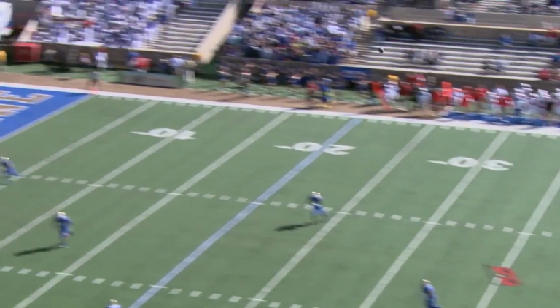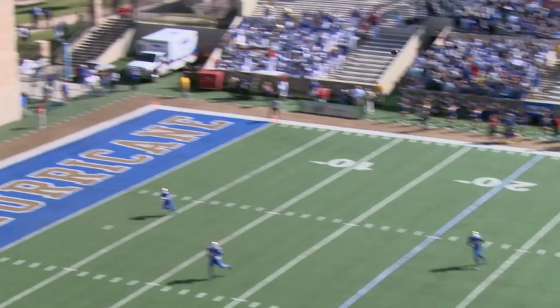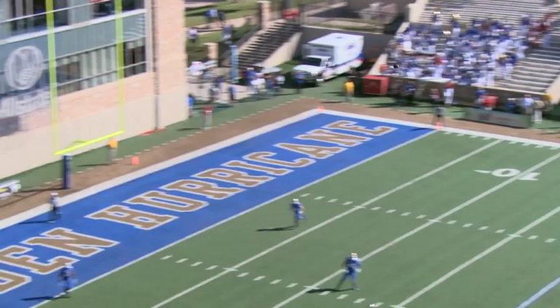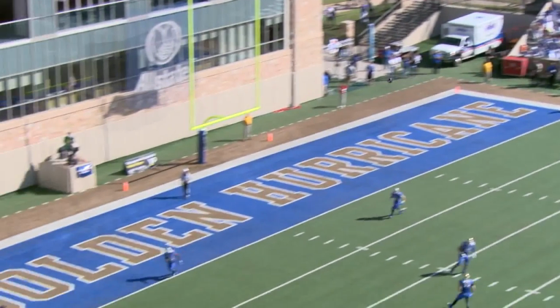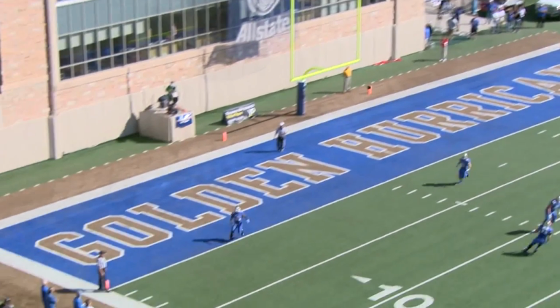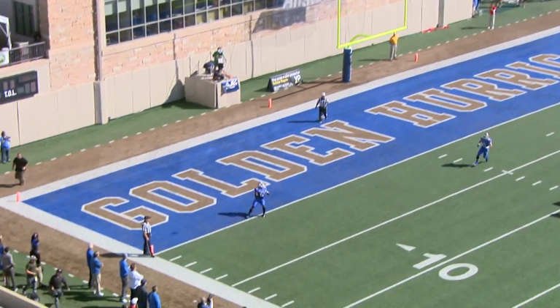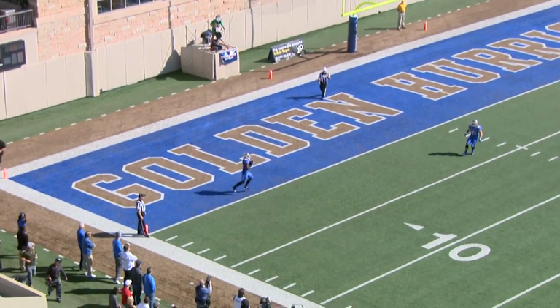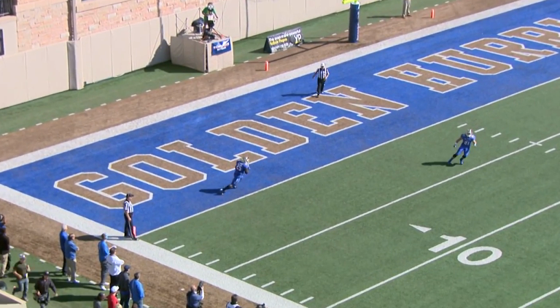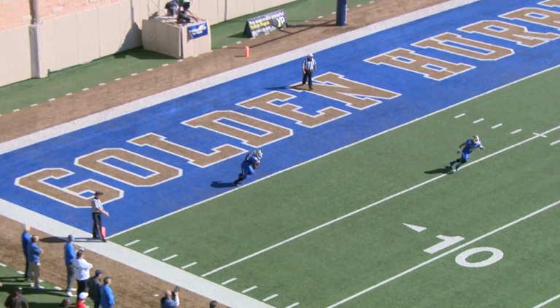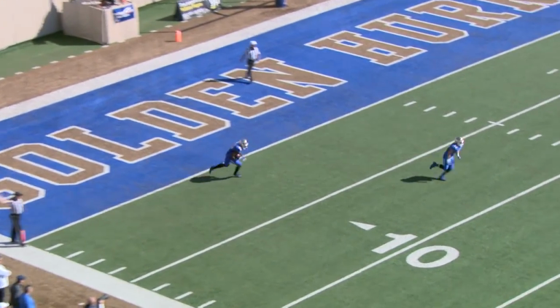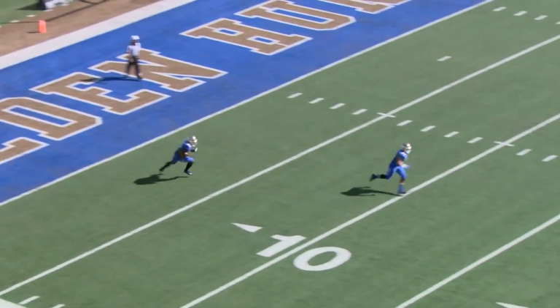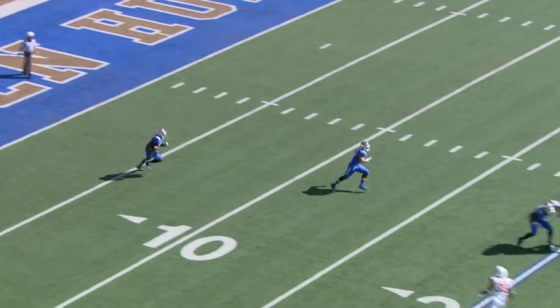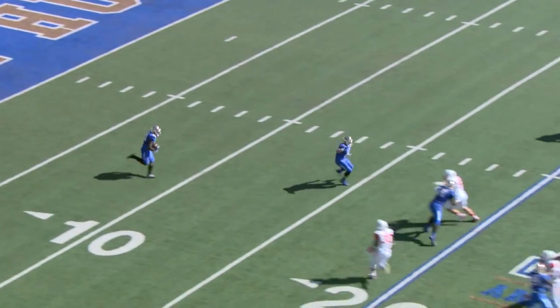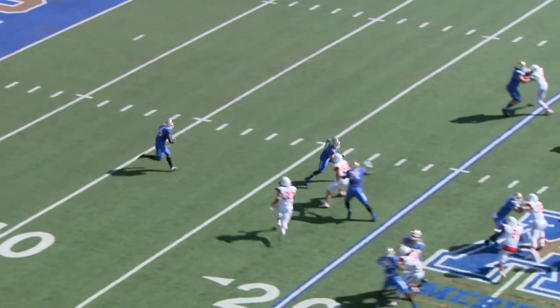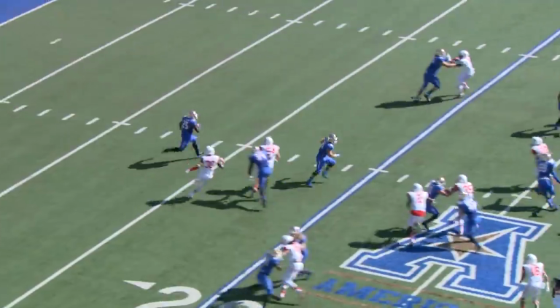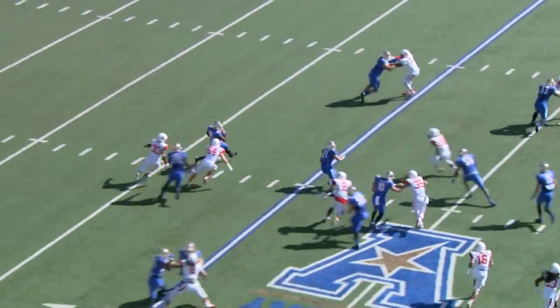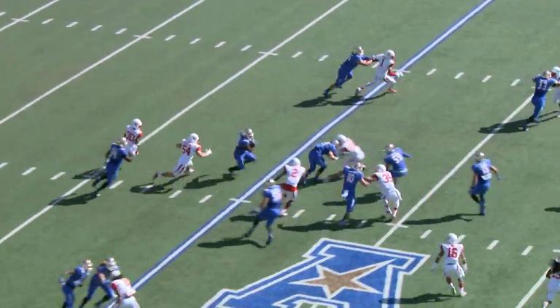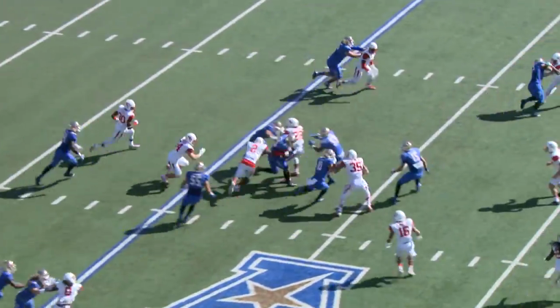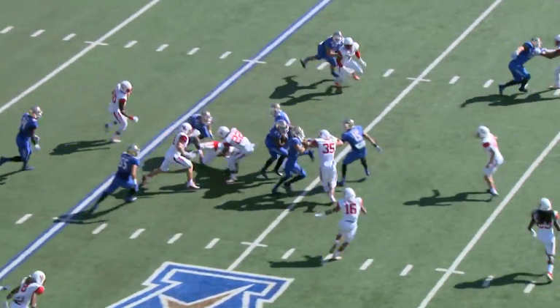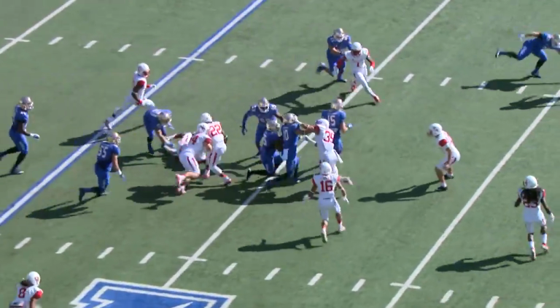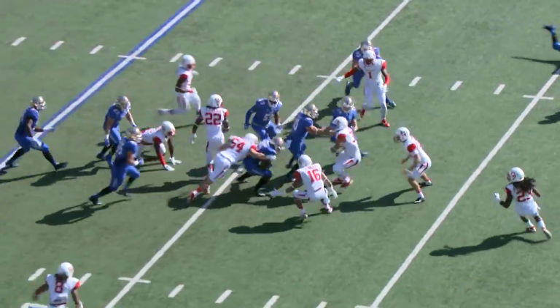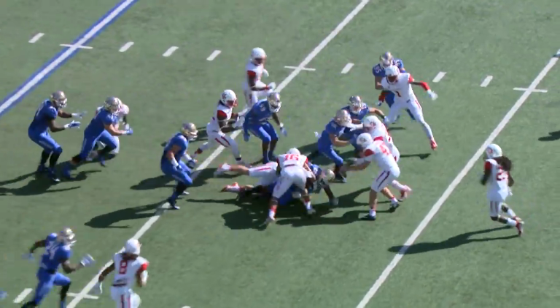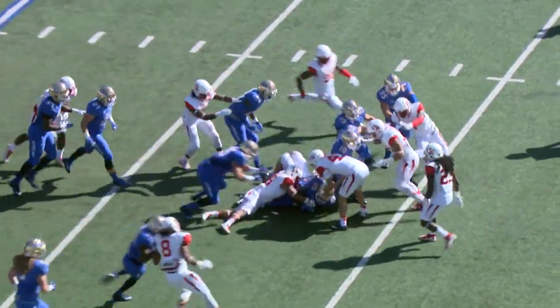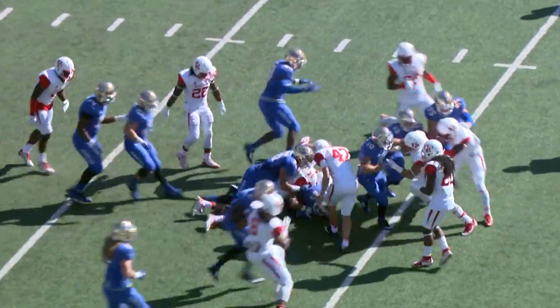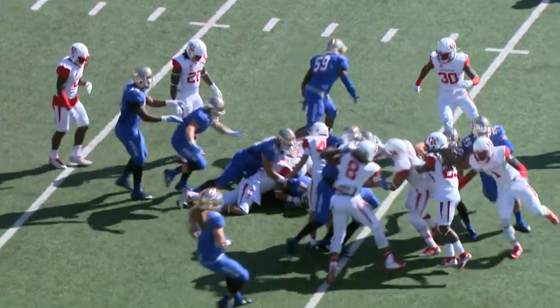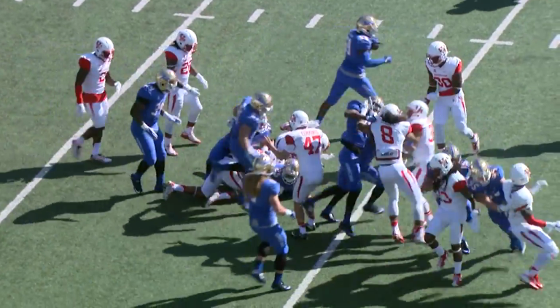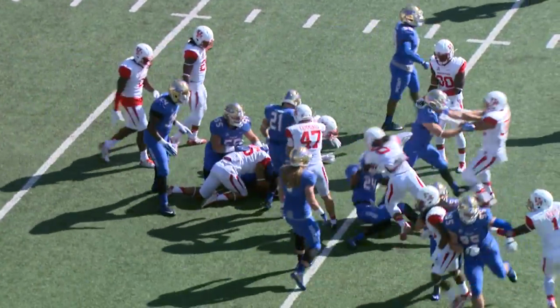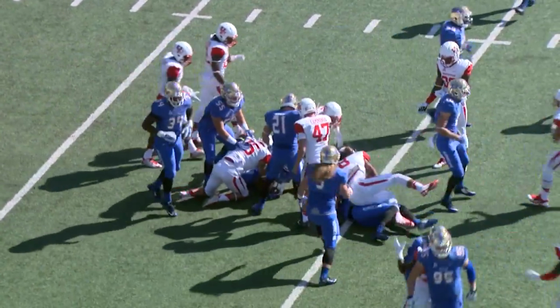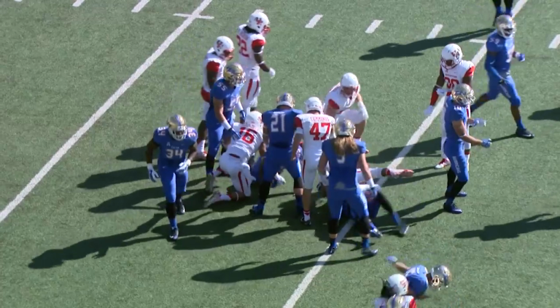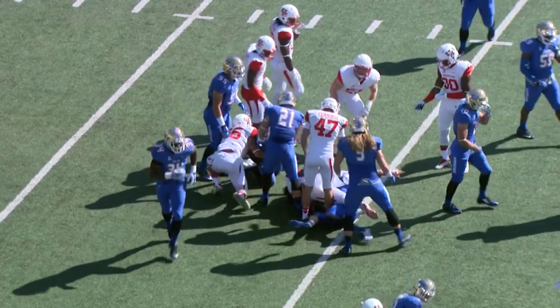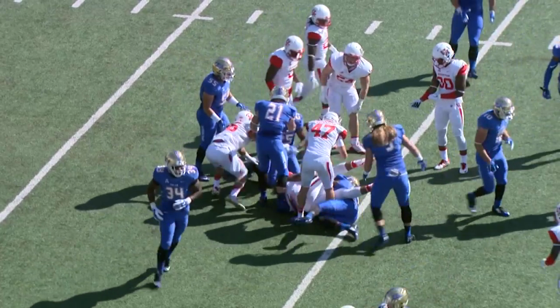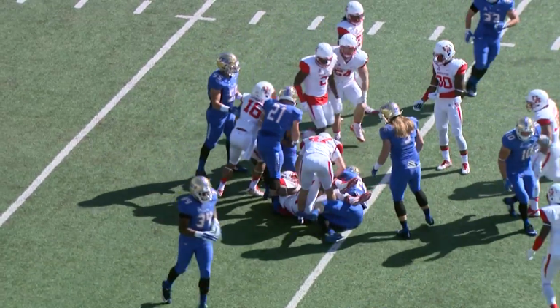Here's a line drive kick toward the near side, it's taken by Warren one yard deep in the end zone. Right hash mark to the center of the field — the 15, the 20, breaks a tackle at the 25, gets it to the 28, to the 29 yard line.